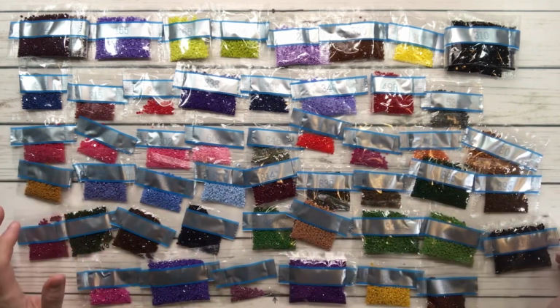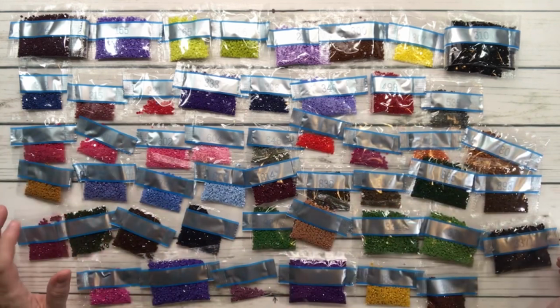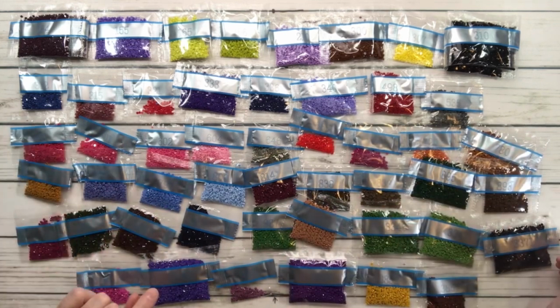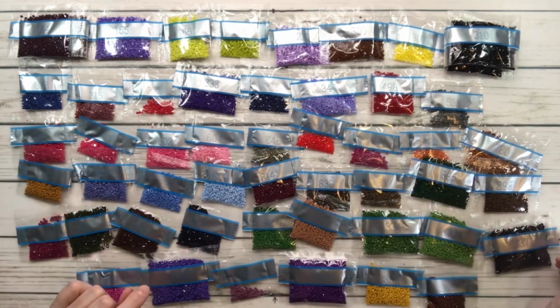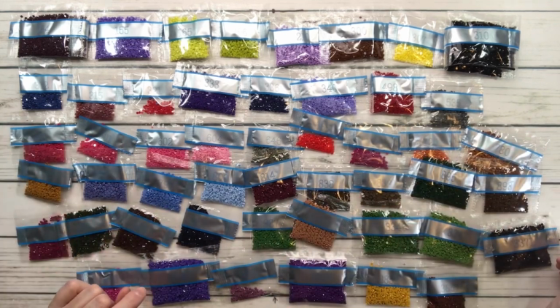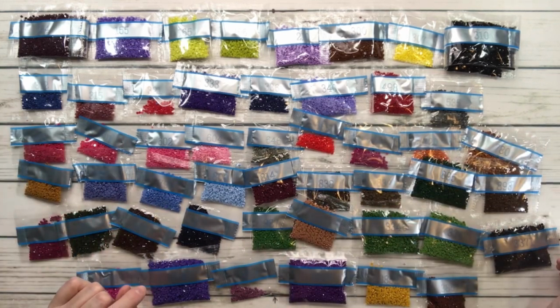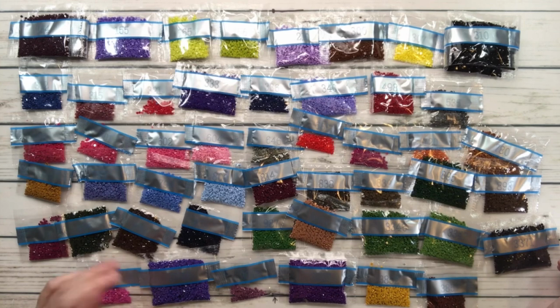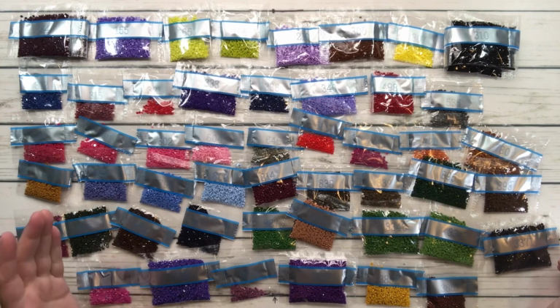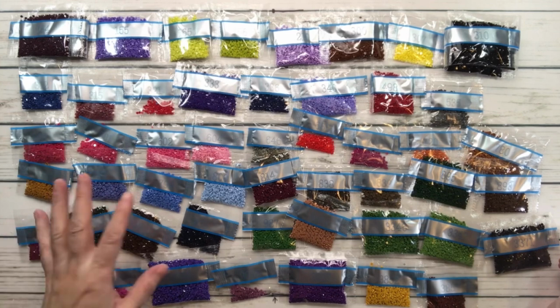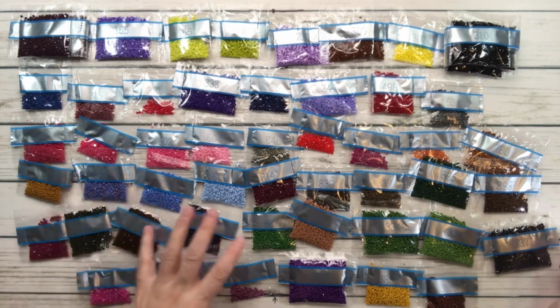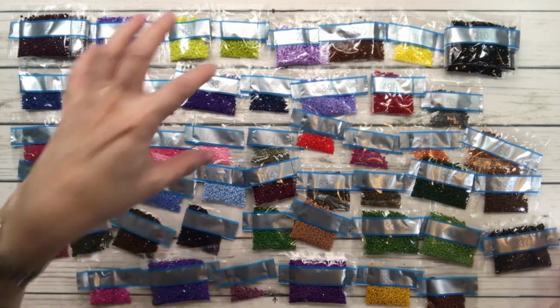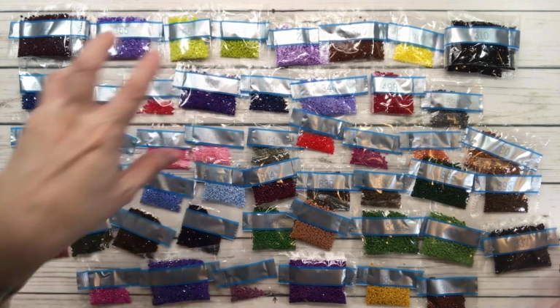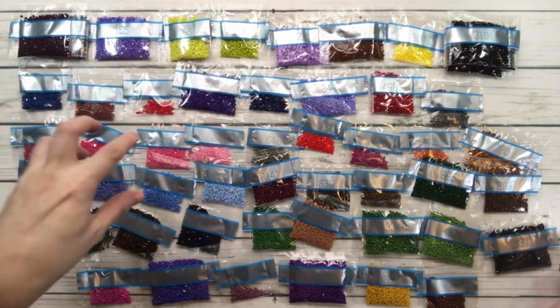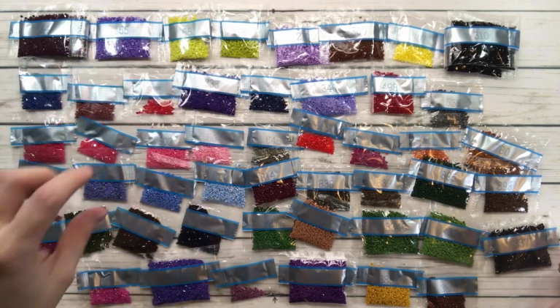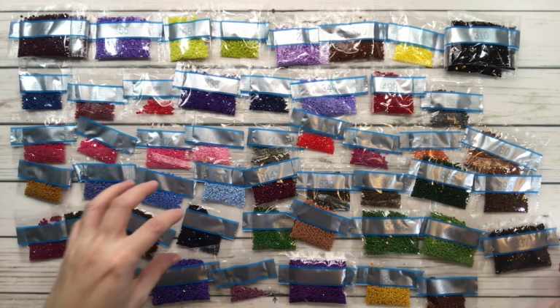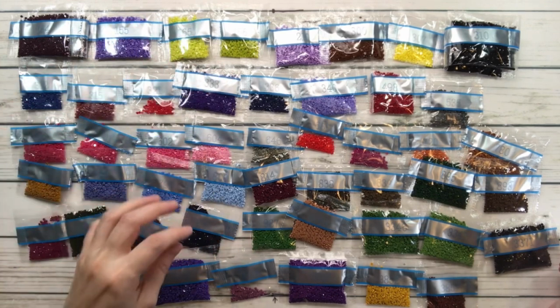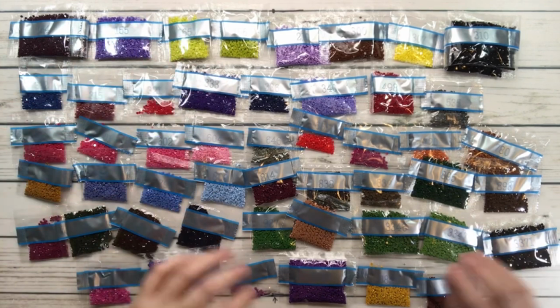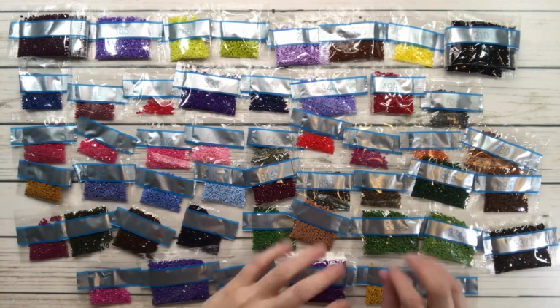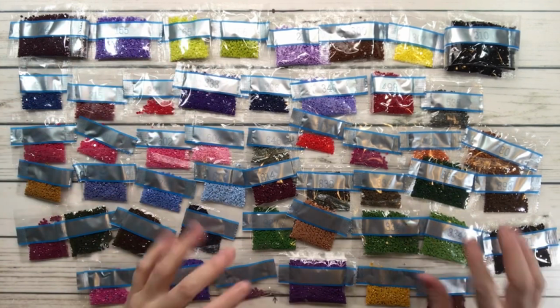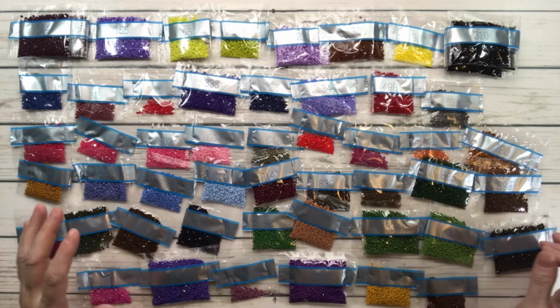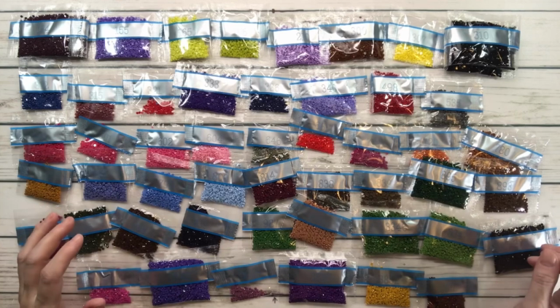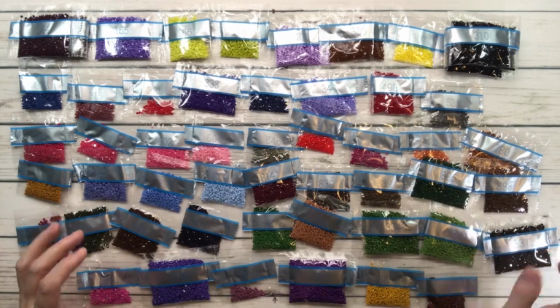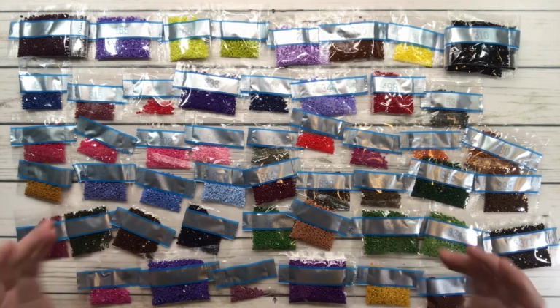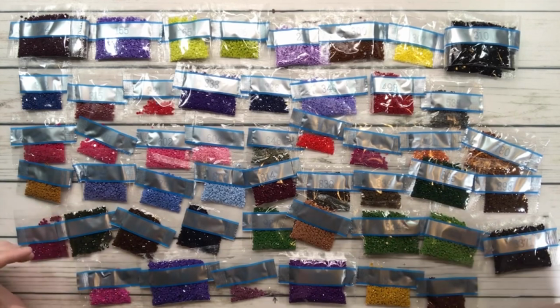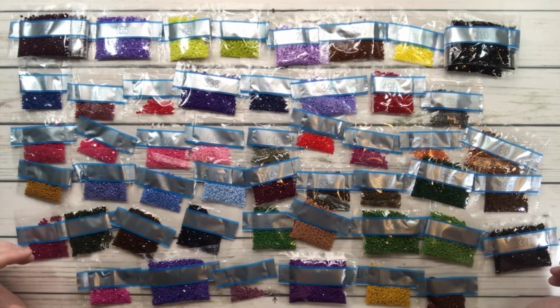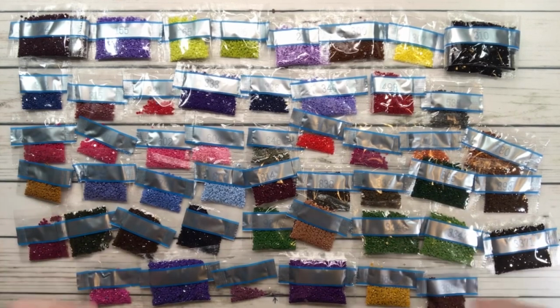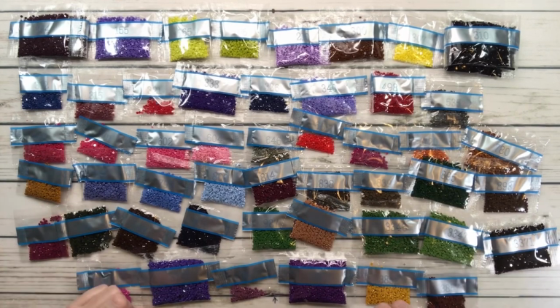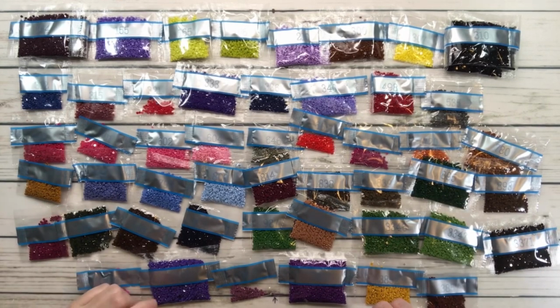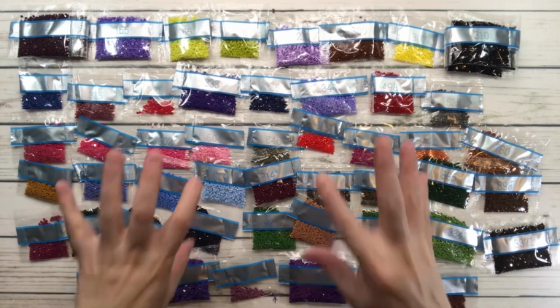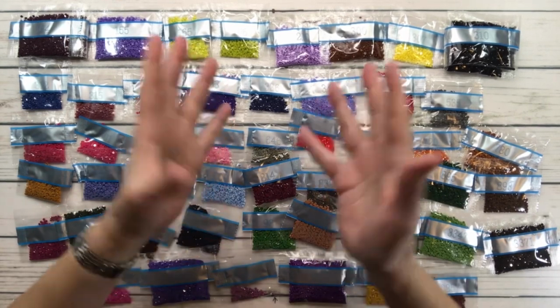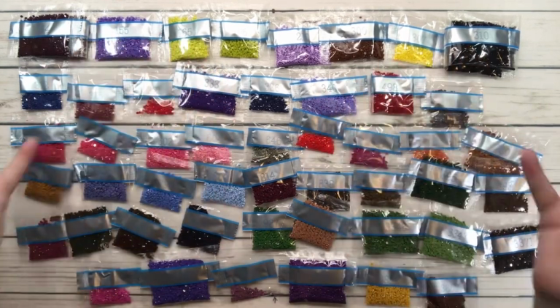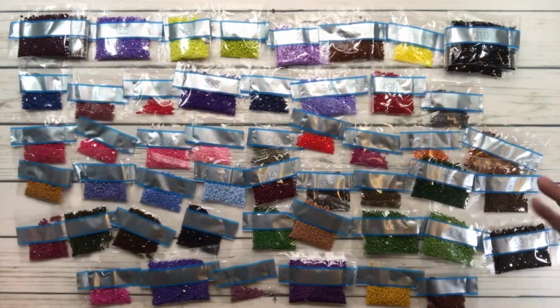So there we have all the colors except the ABs. As you can see, you have lots of purples, lots of pinks, lots of blues, lots of greens, lots of browns — just a little bit of everything, like we said: an explosion of color.